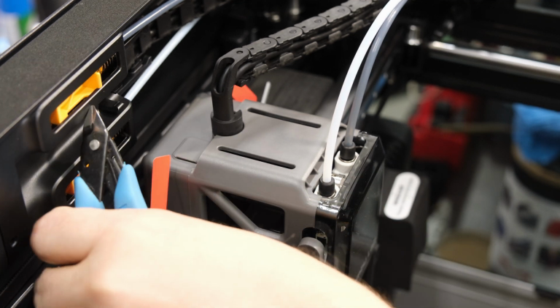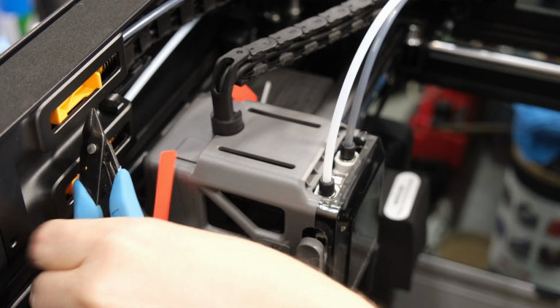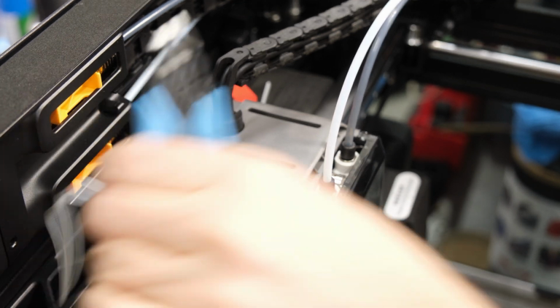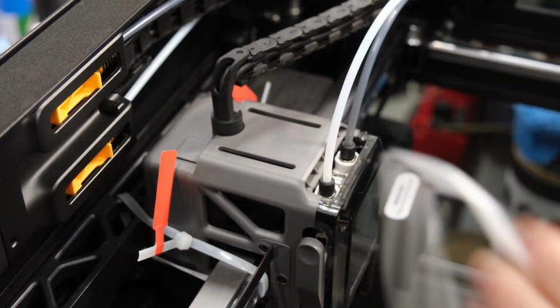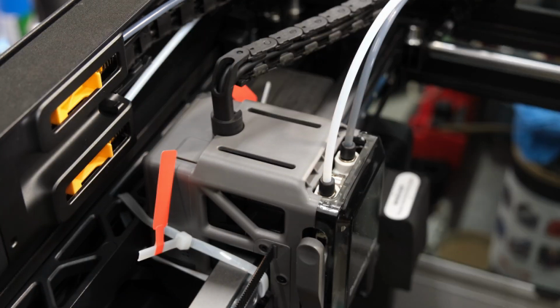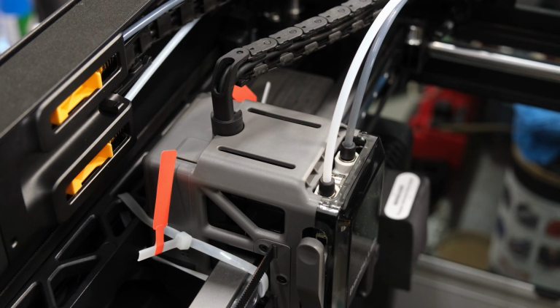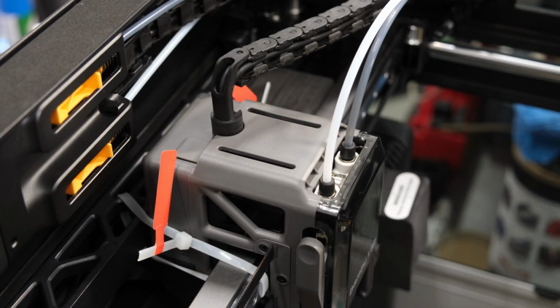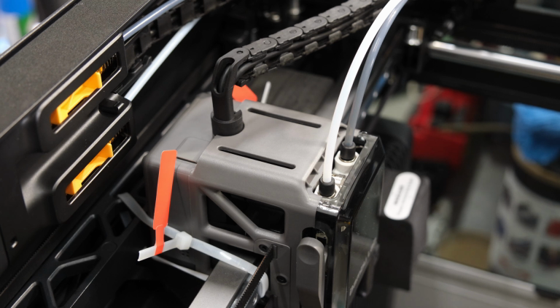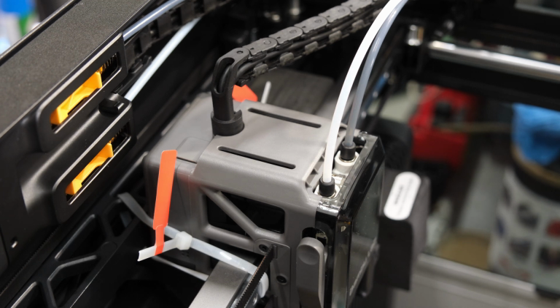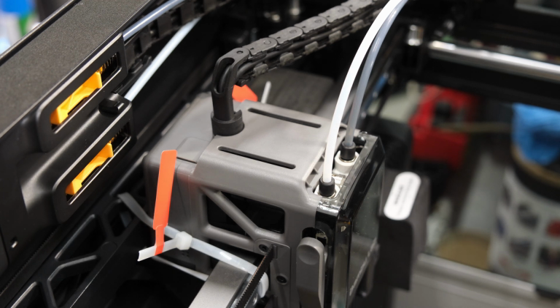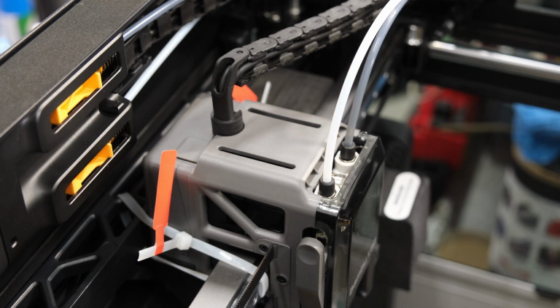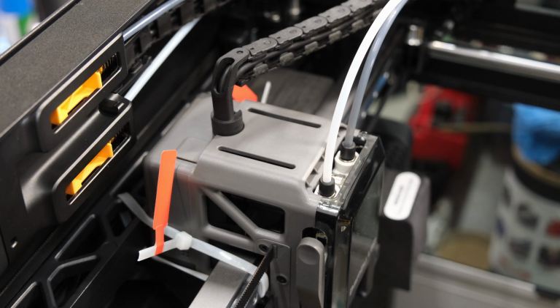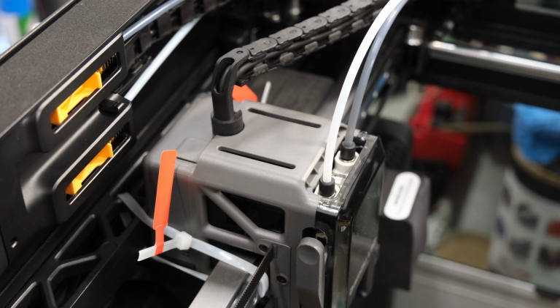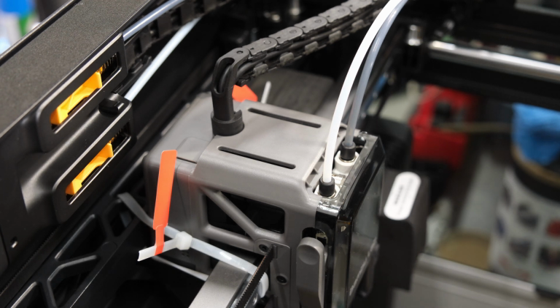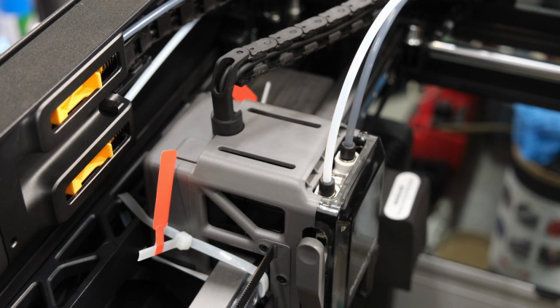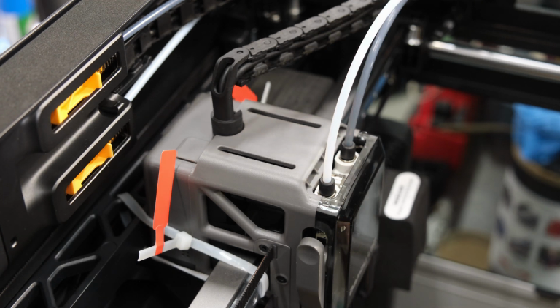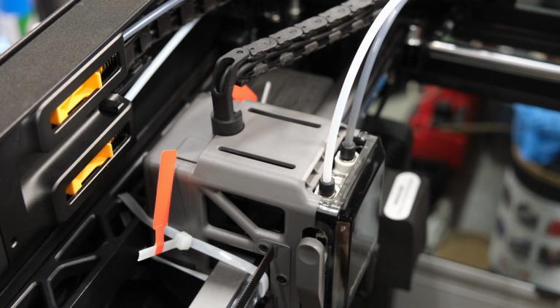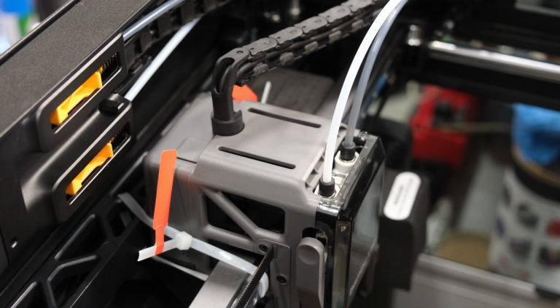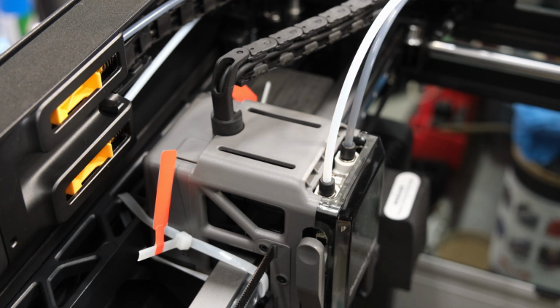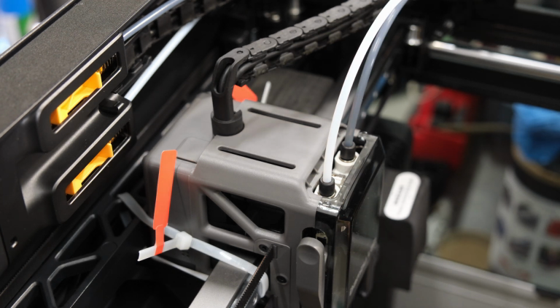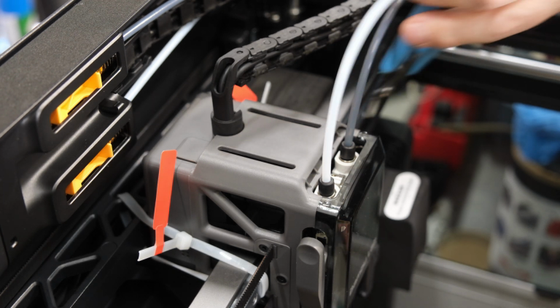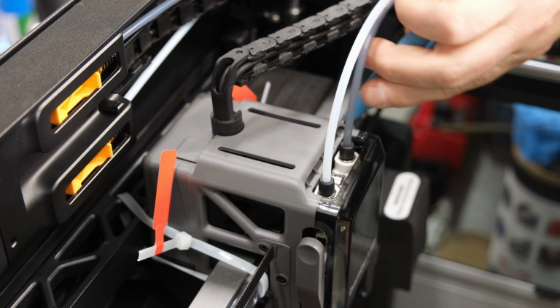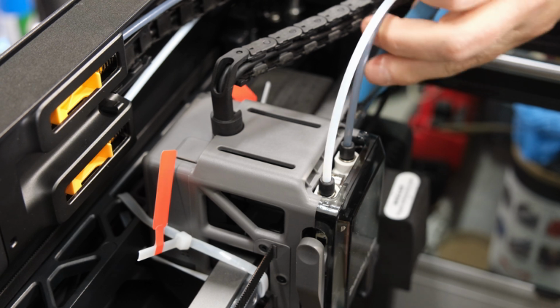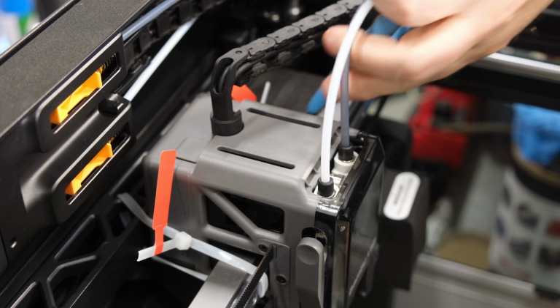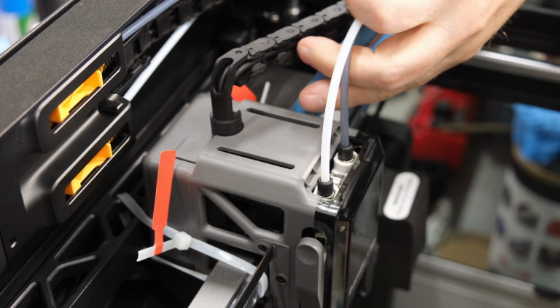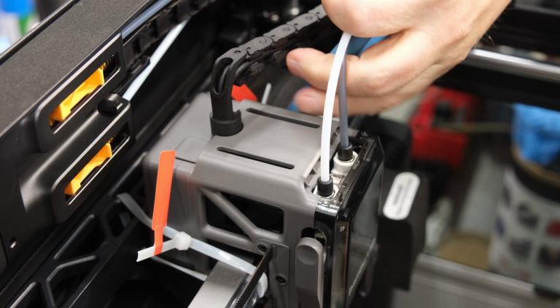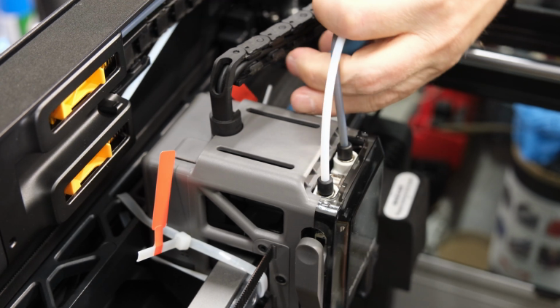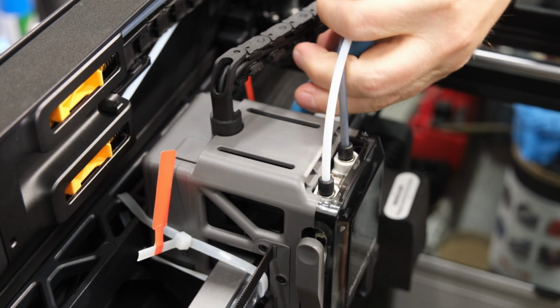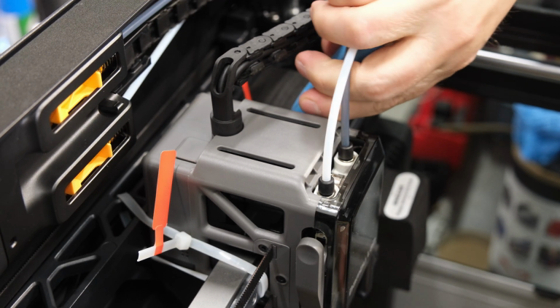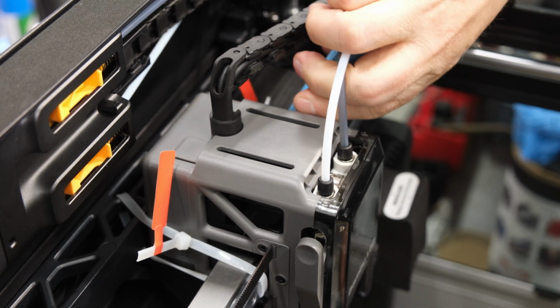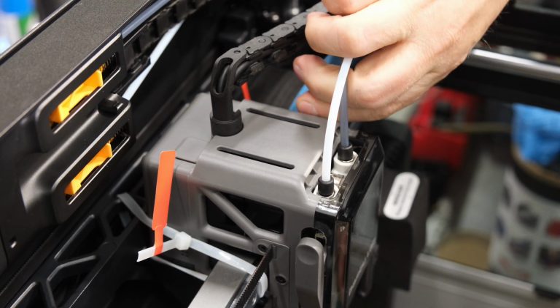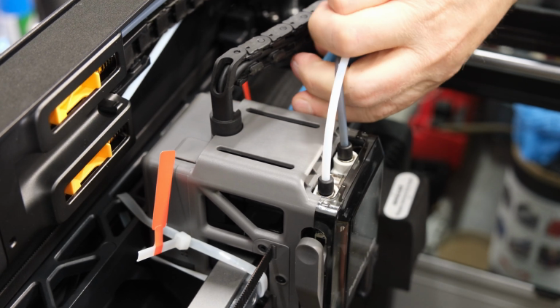Everything shows that Bambu has invested time and effort into the design and industrial styling of the device. I never thought I would say that a 3D printer looks good, but this one truly does.